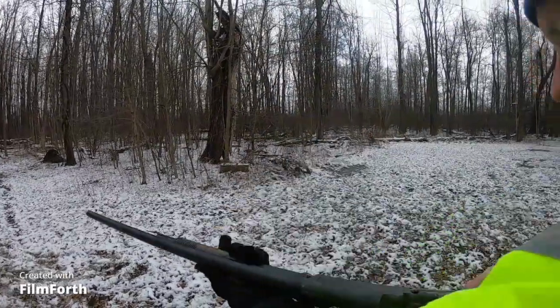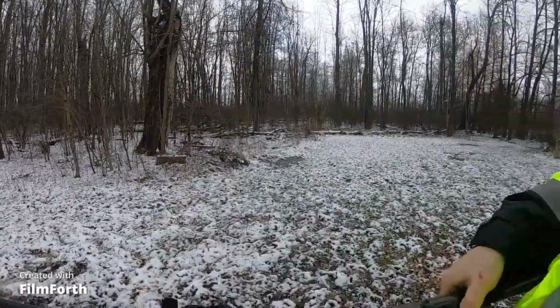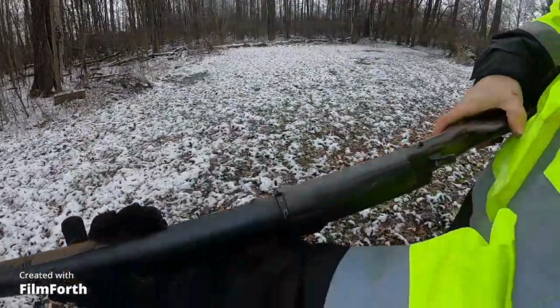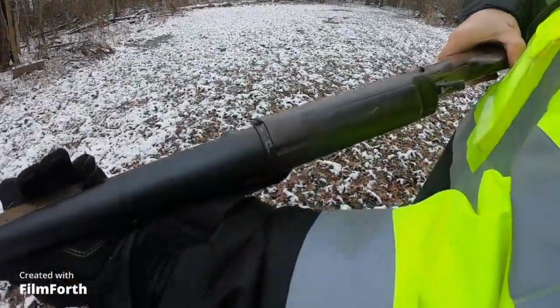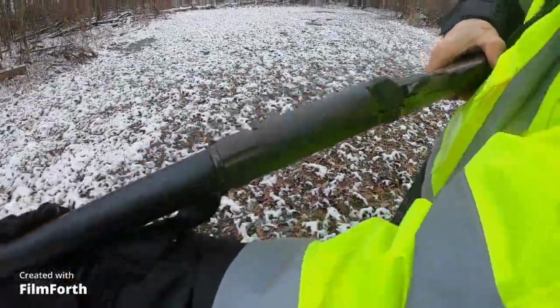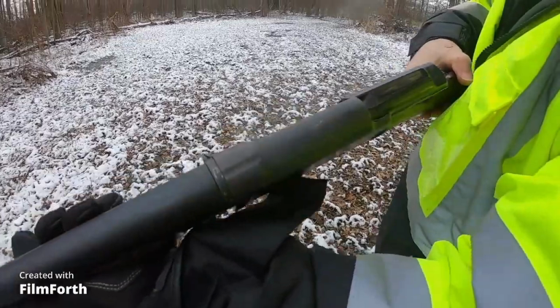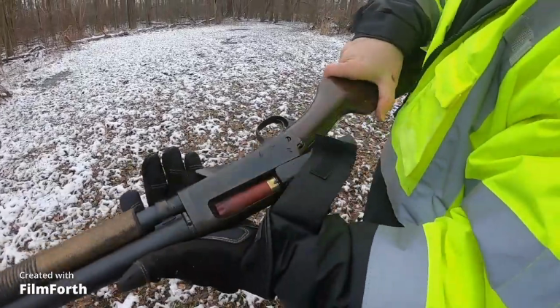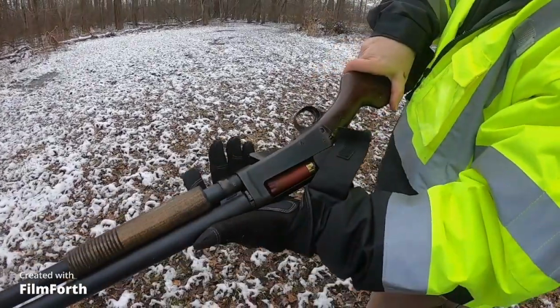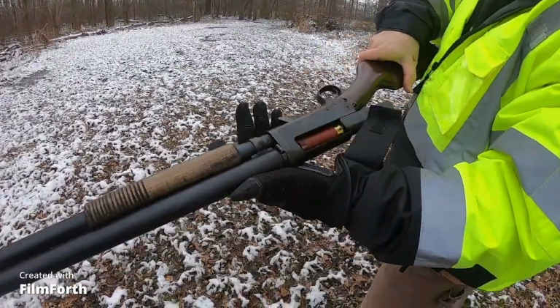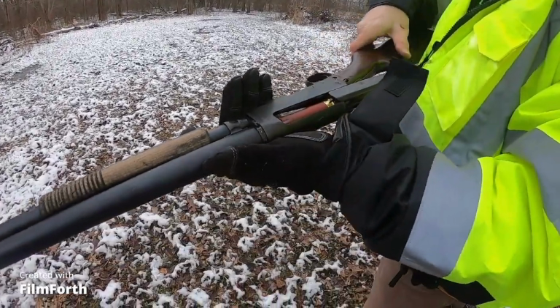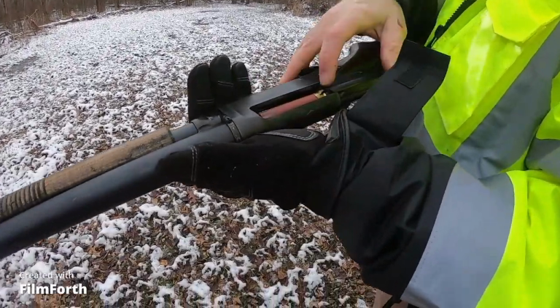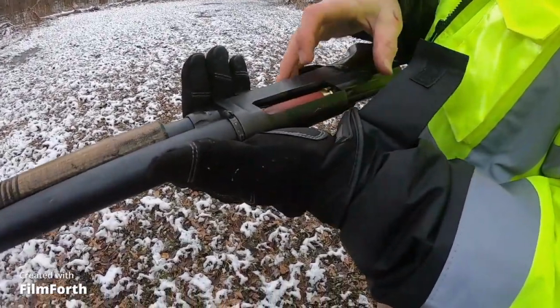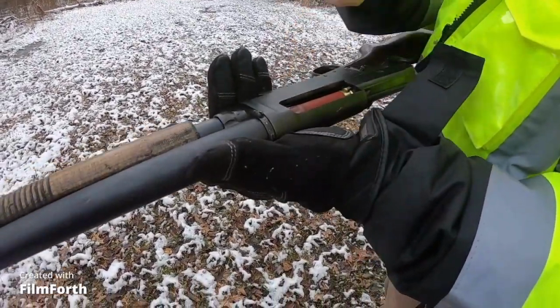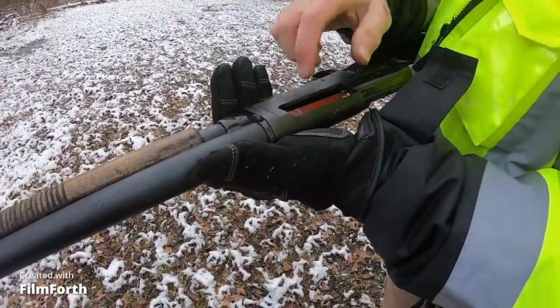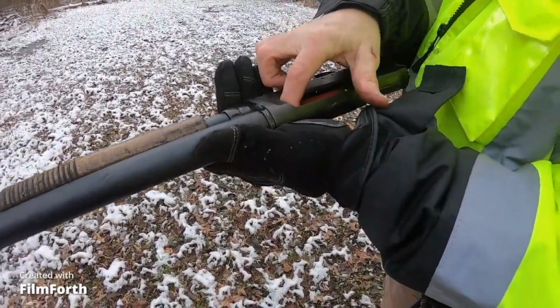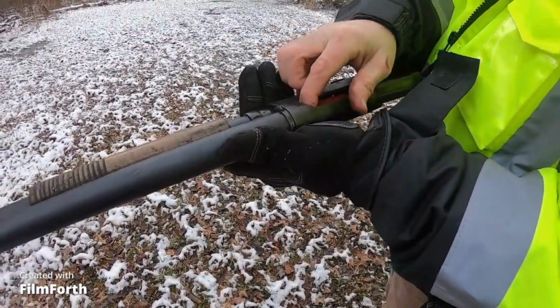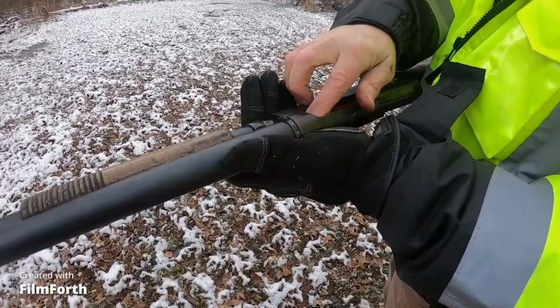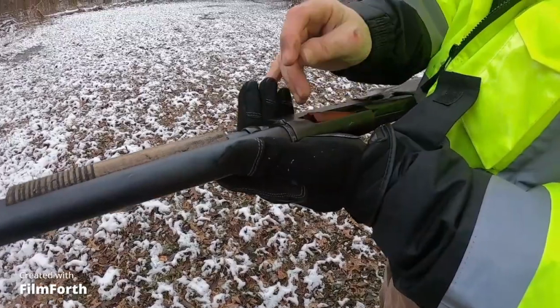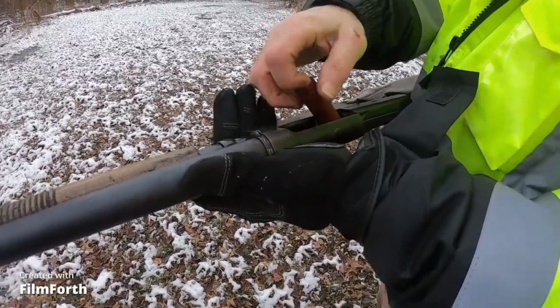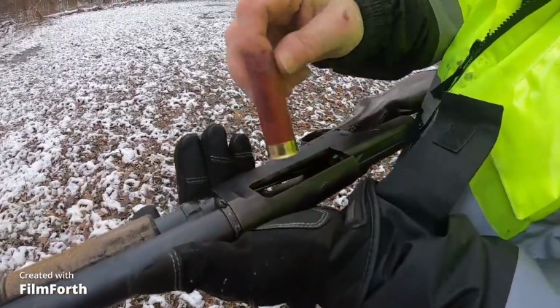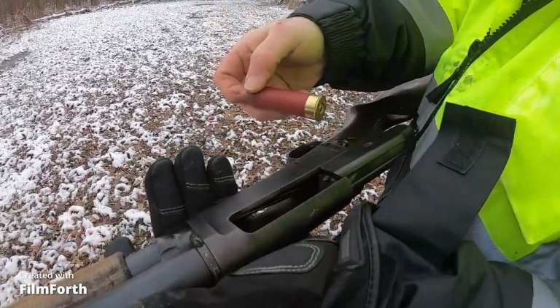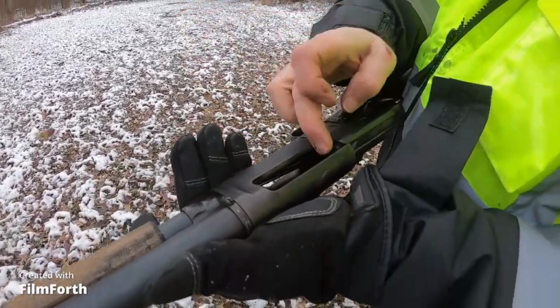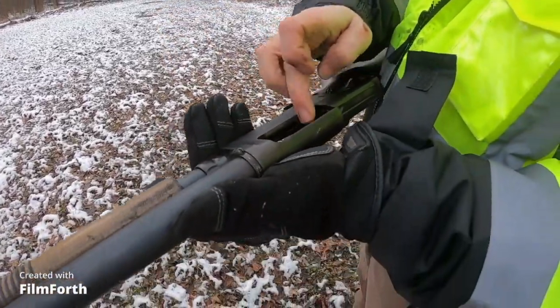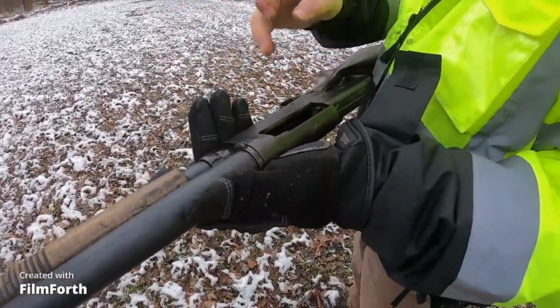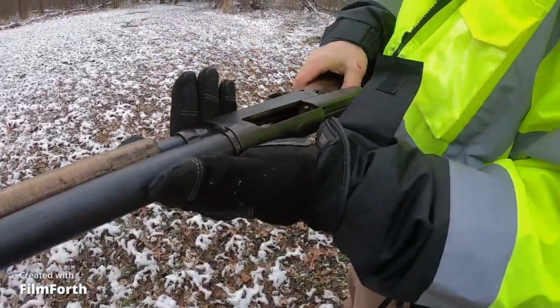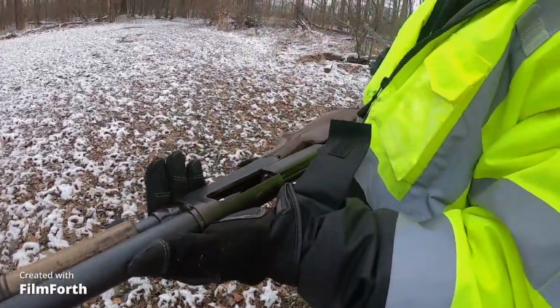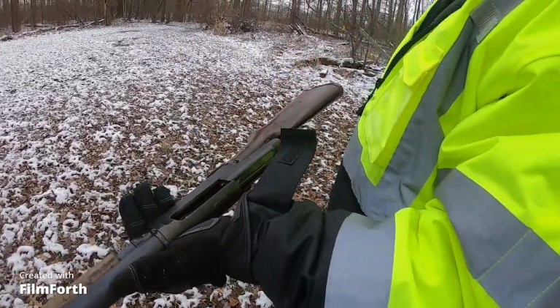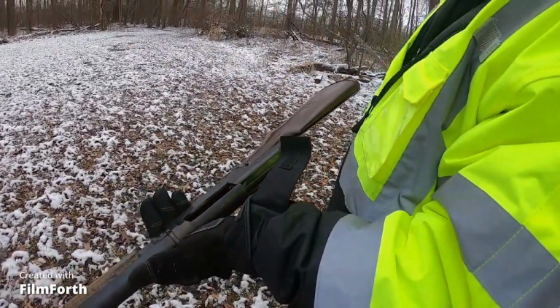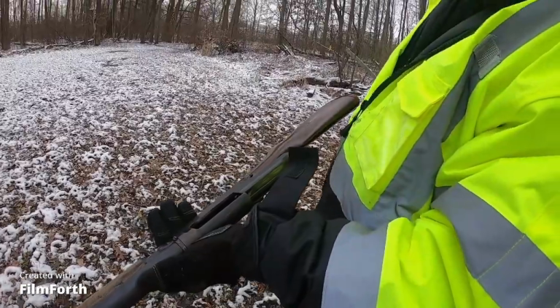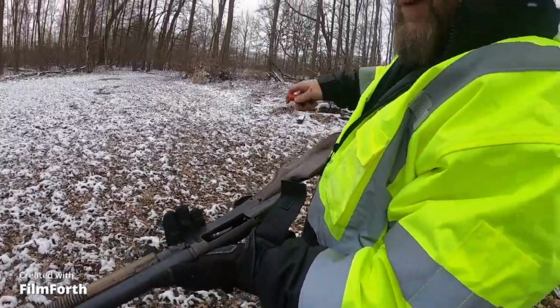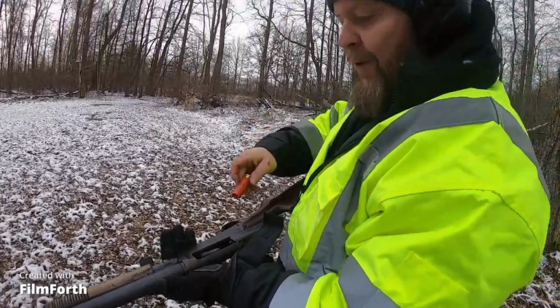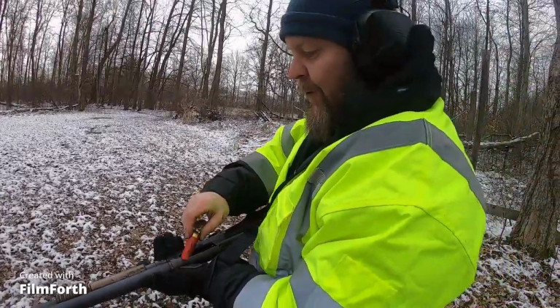I got my hand out of the way this time. I think it's the clip — I don't want to eject that out. I've got to take it apart and find out why, but it's 130 years old — what do you expect? 130 years old and it still shoots.